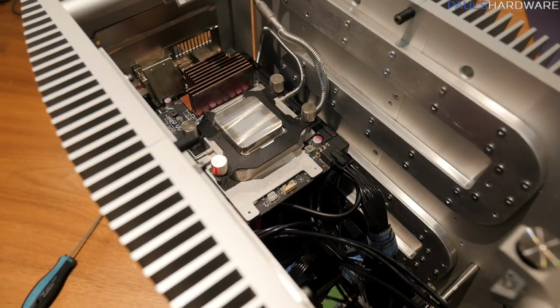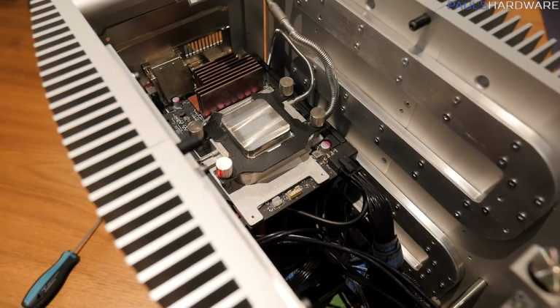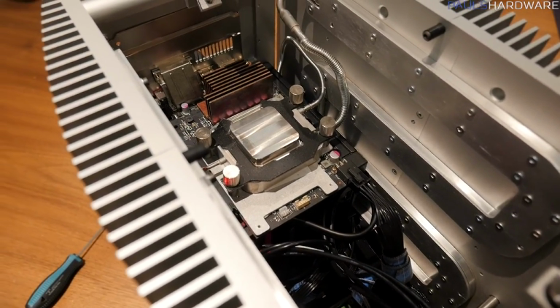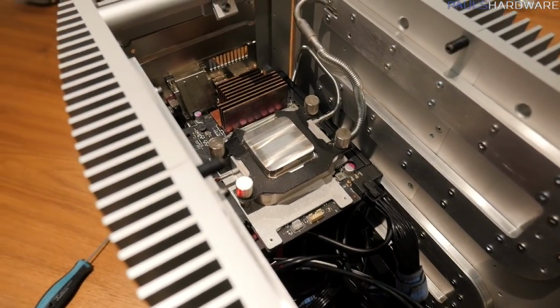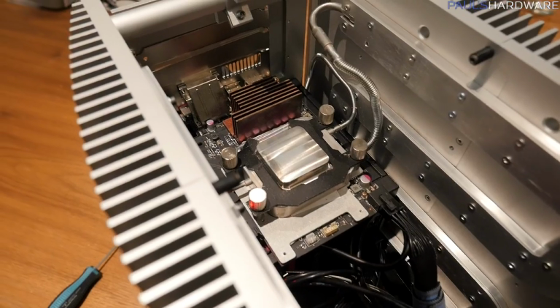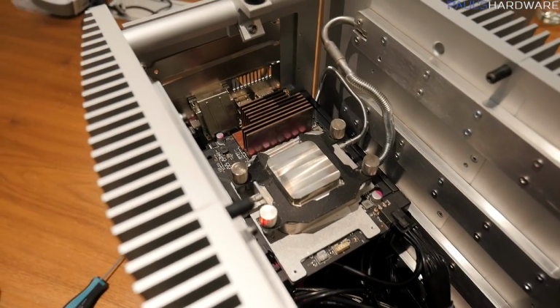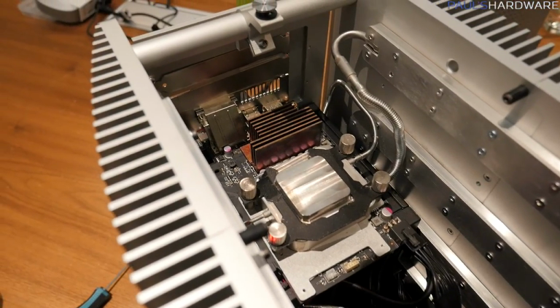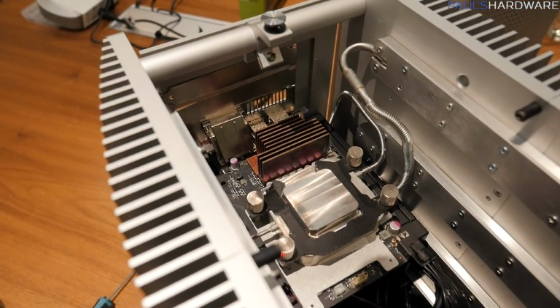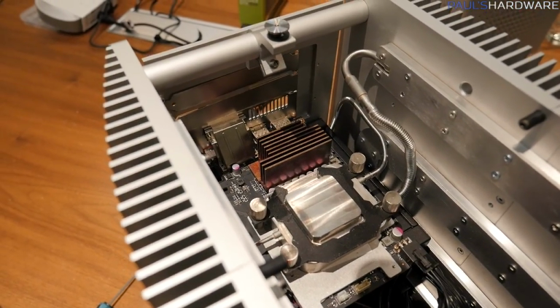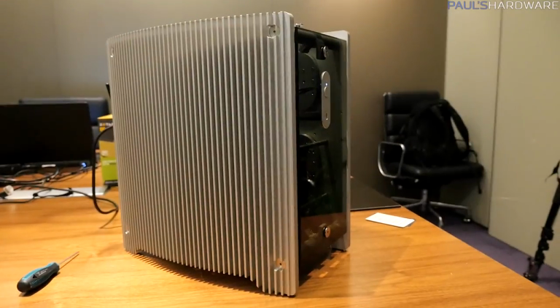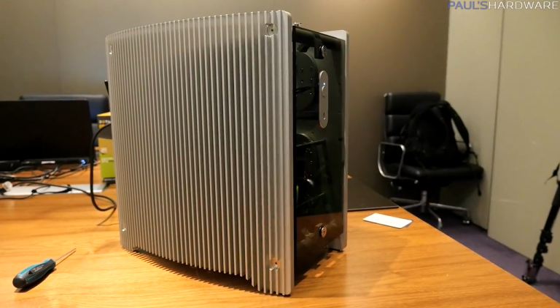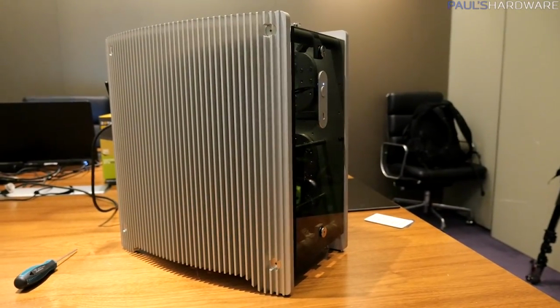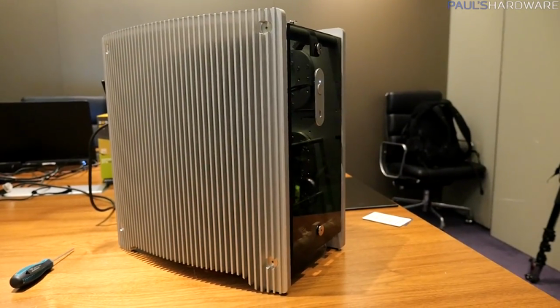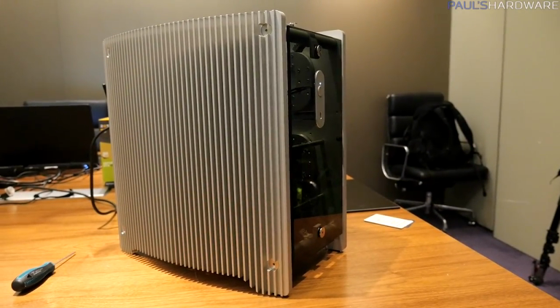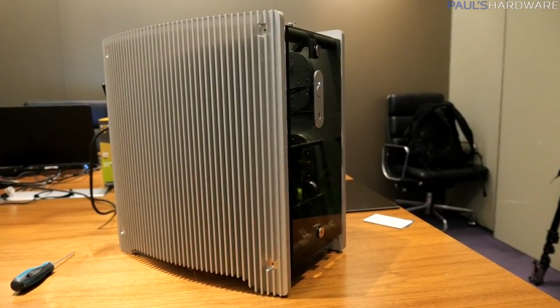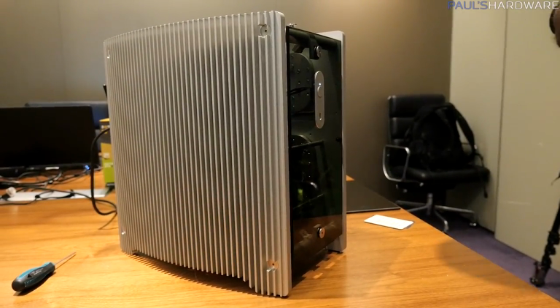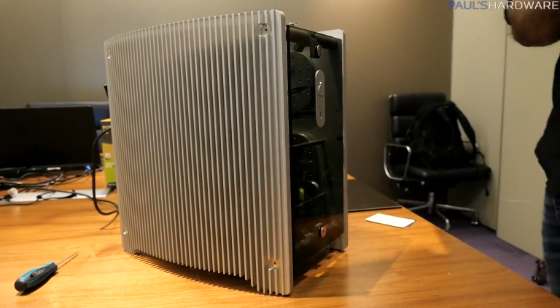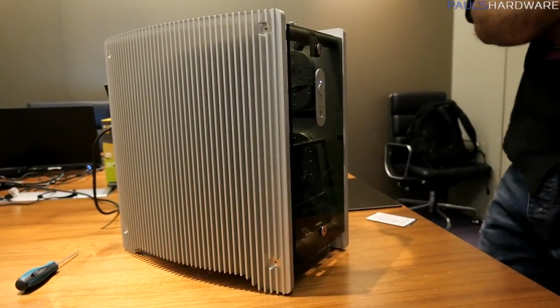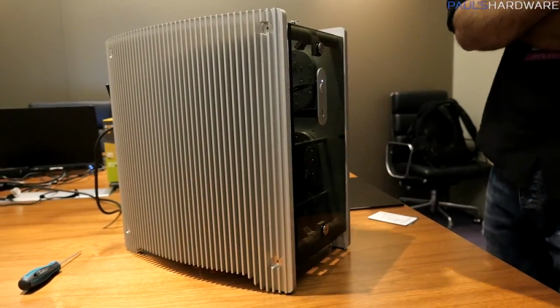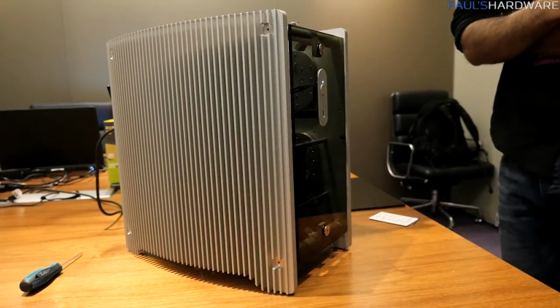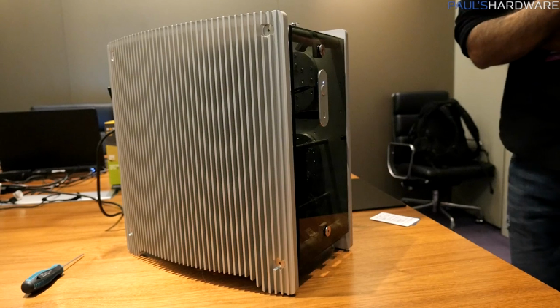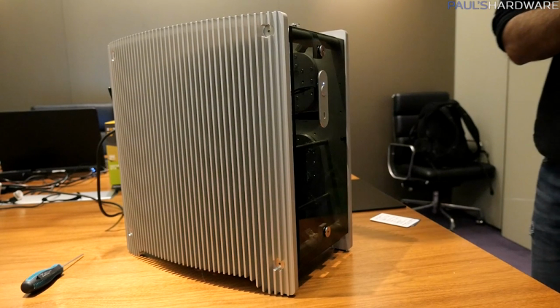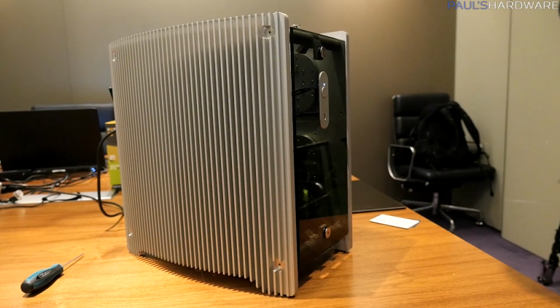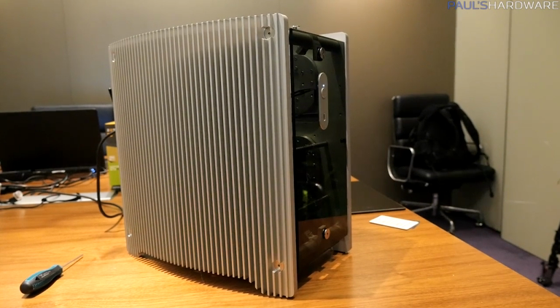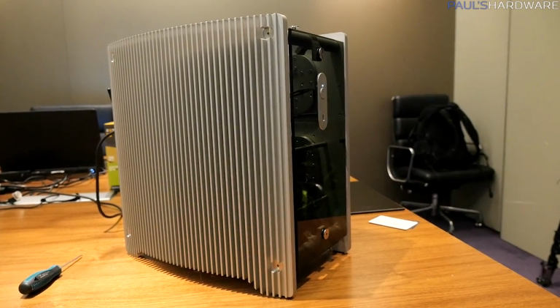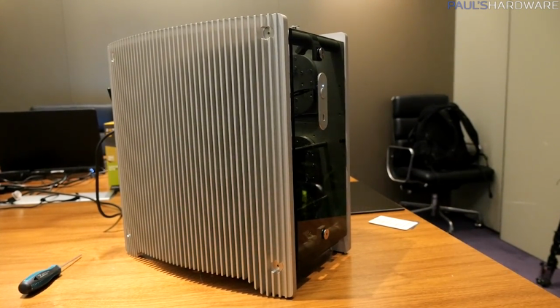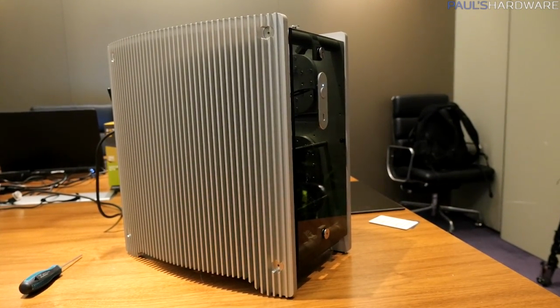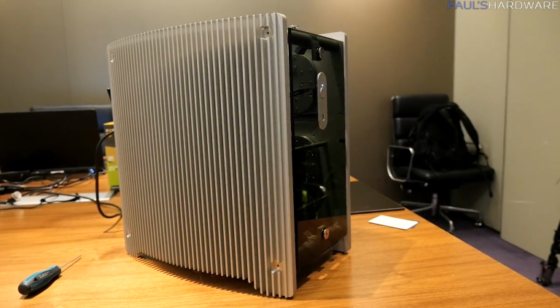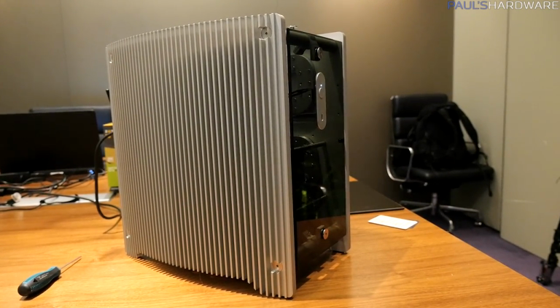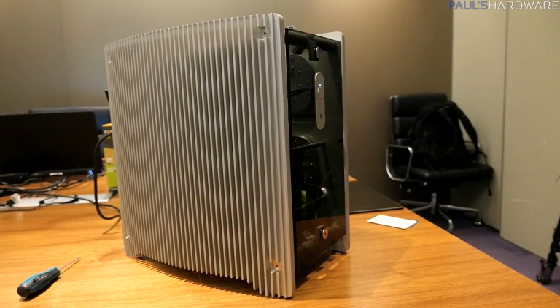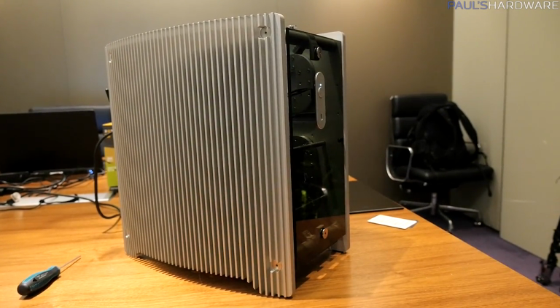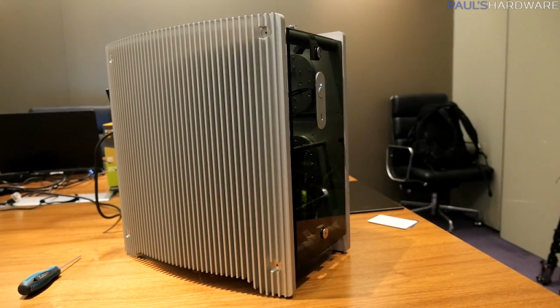I can tell you standing over this thing, it was quite warm because it is passively cooled, but it's radiating heat out the sides, so you're not going to want to sit right next to it. But of course, being passively cooled, it pretty much makes zero noise.